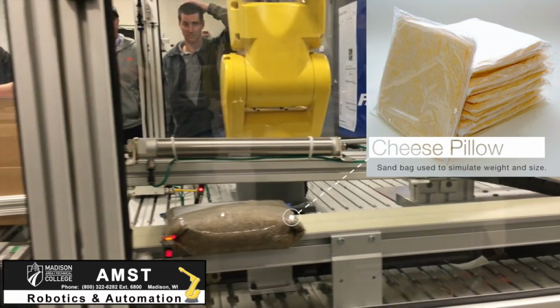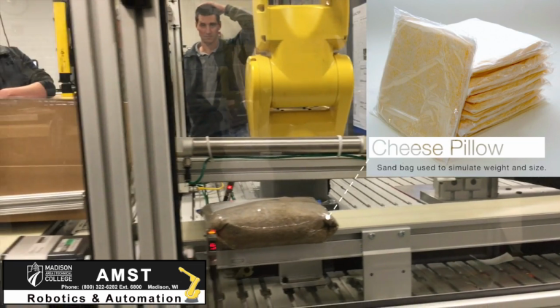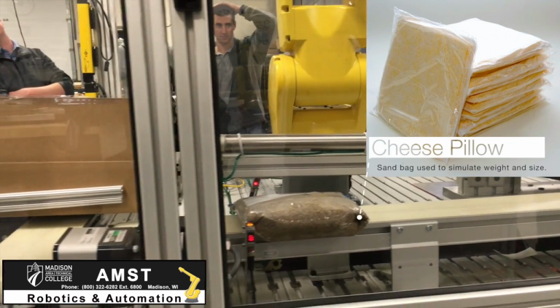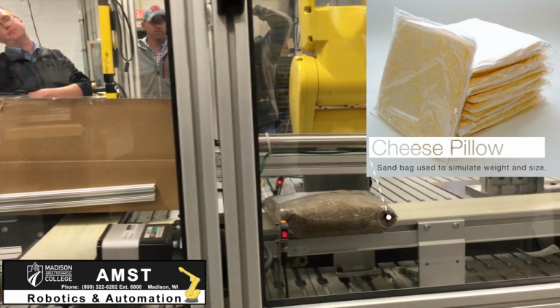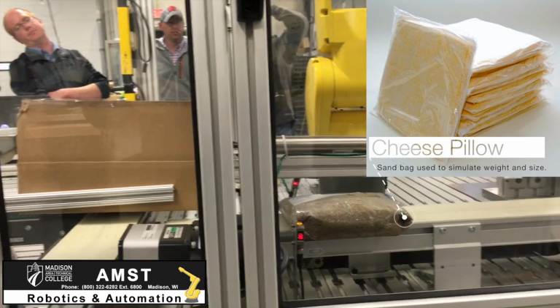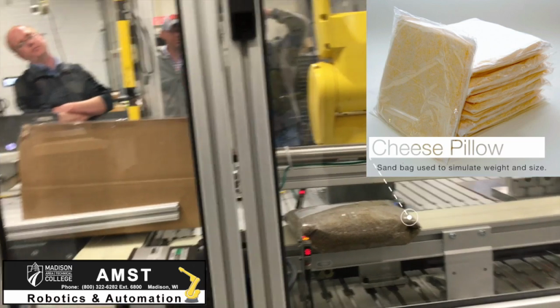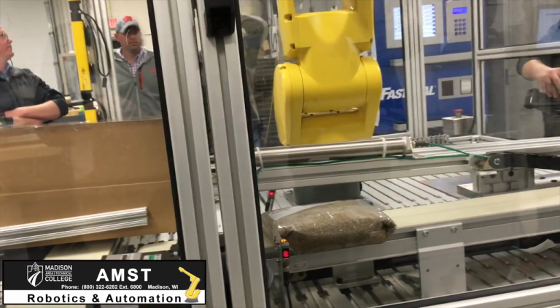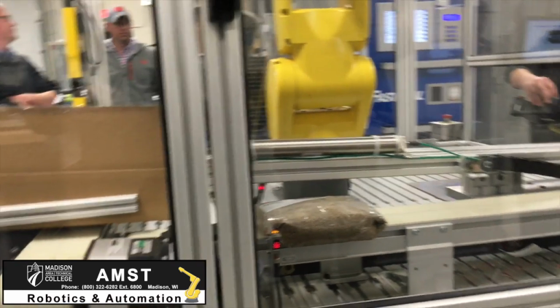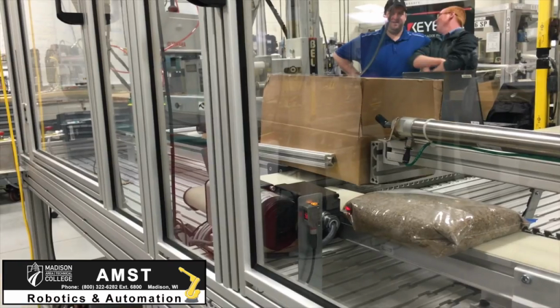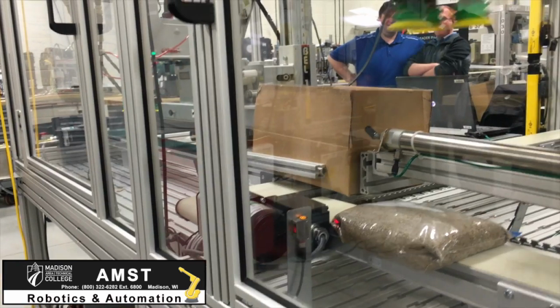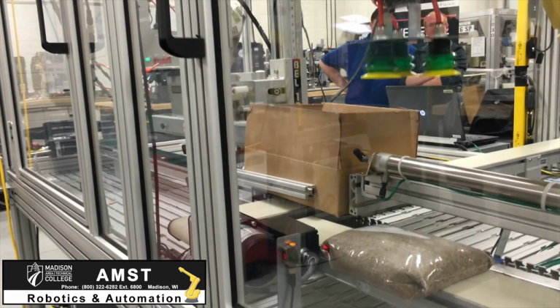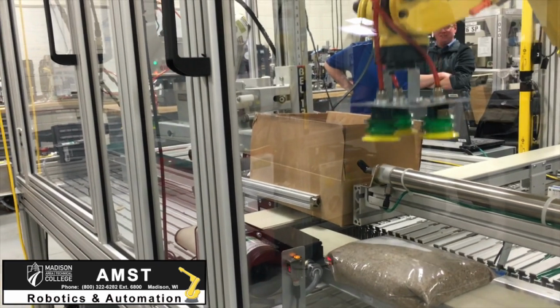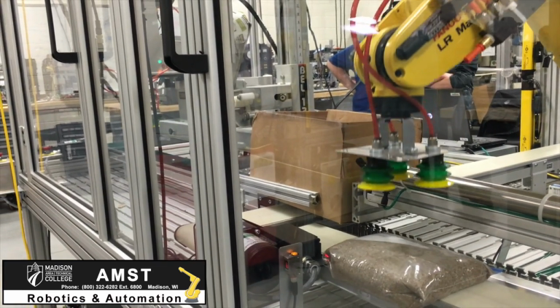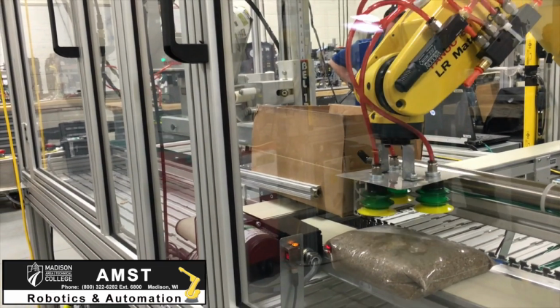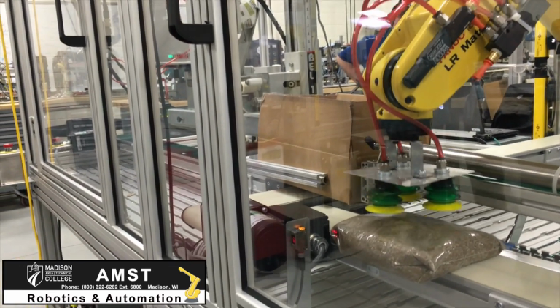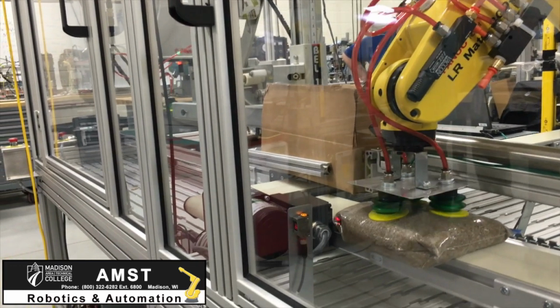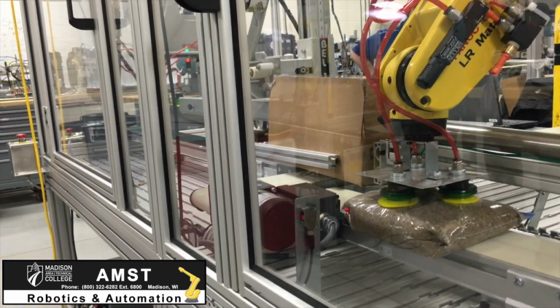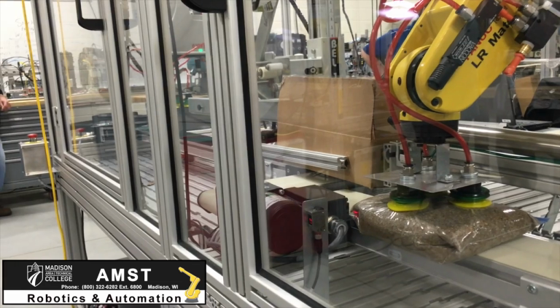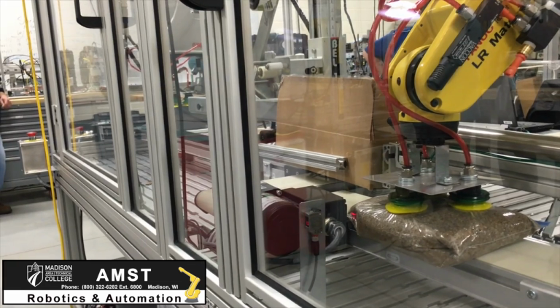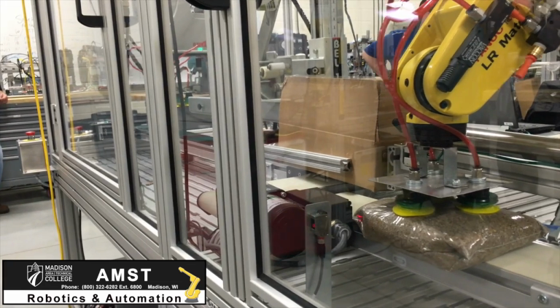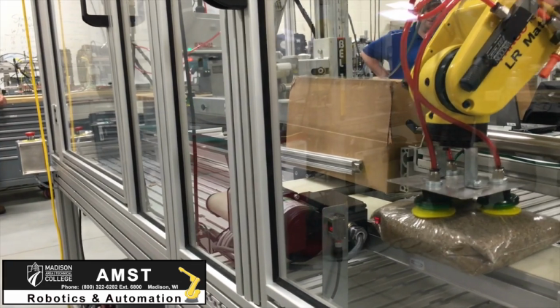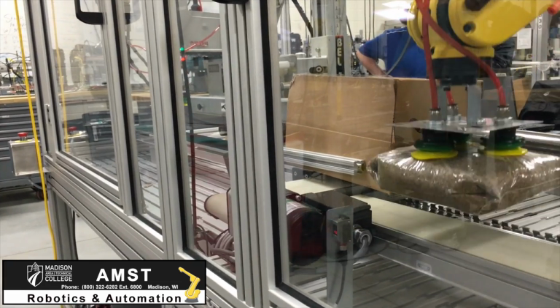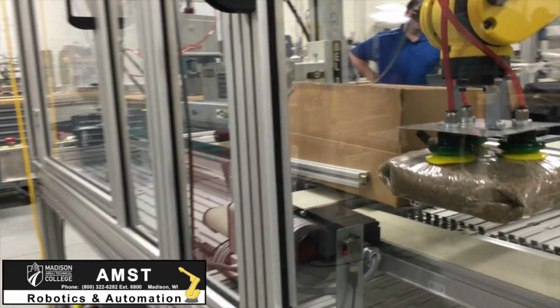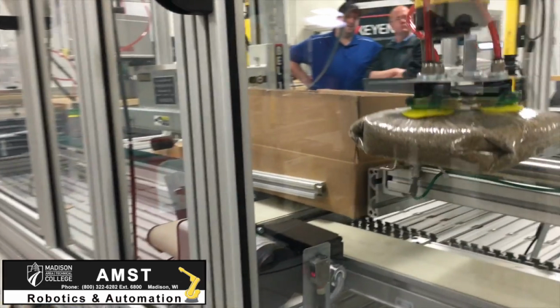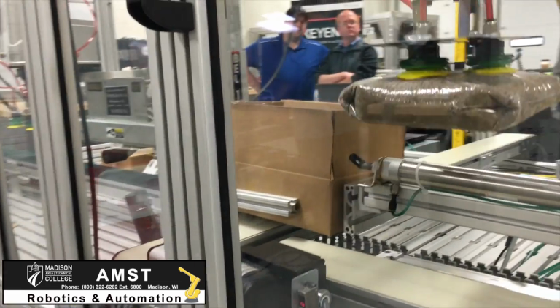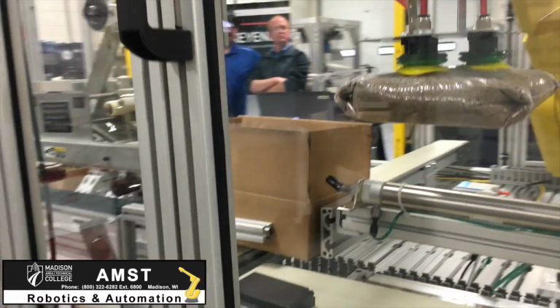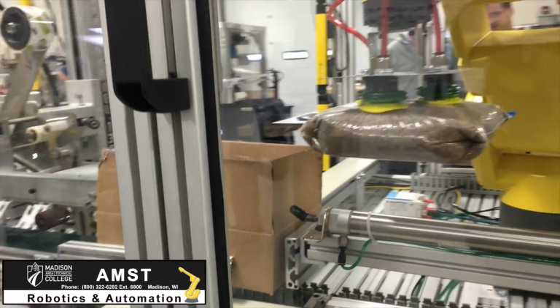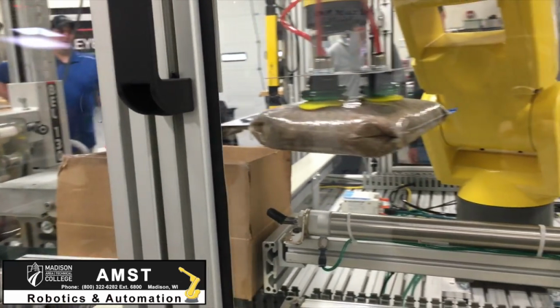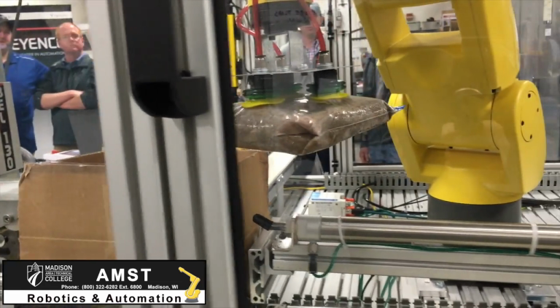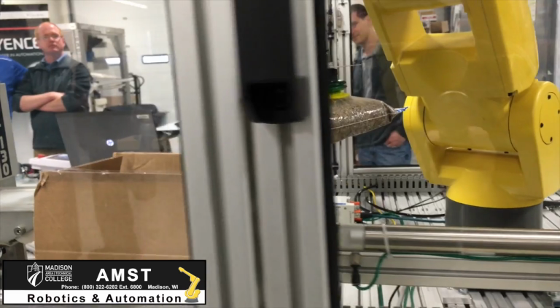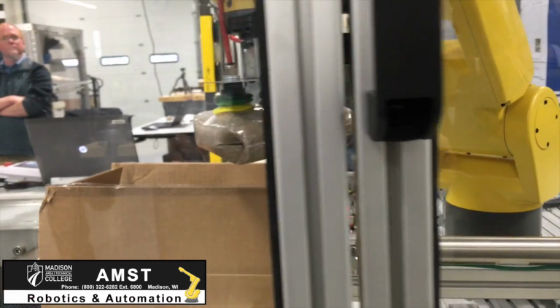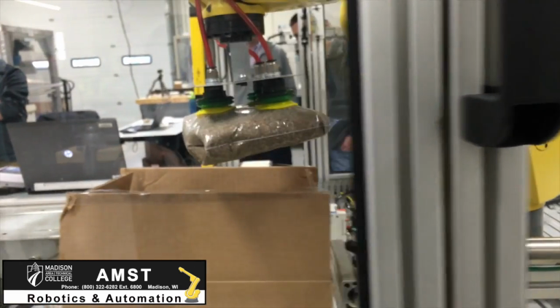Cheese comes in on a conveyor in-feed, and the pillow transitions down to a sensor. The sensor trip shuts it off, which sends a signal to the robot to move into position to pick the cheese pillow up.